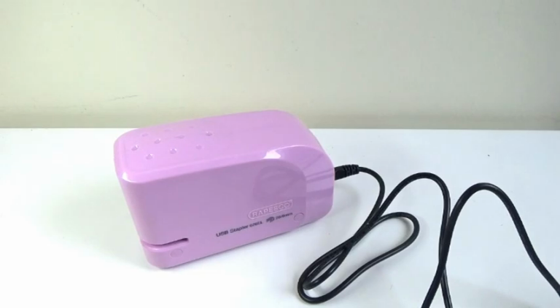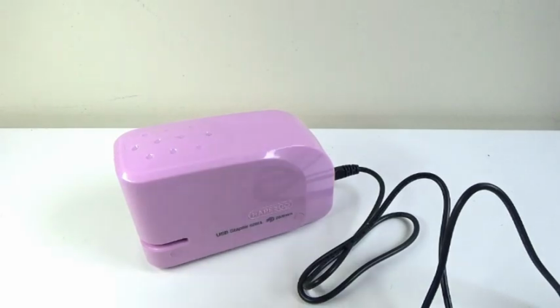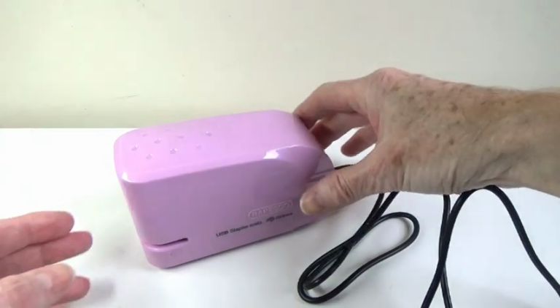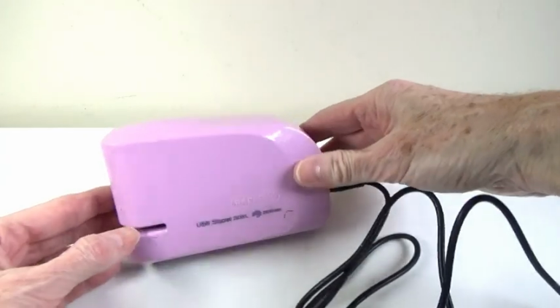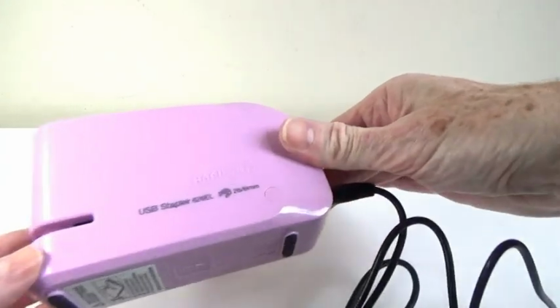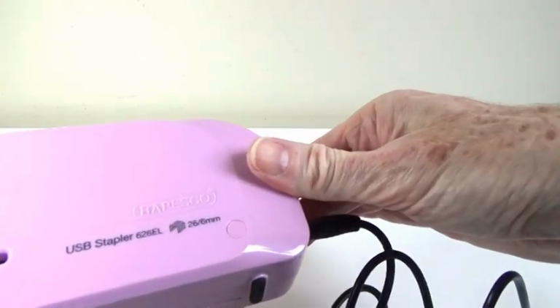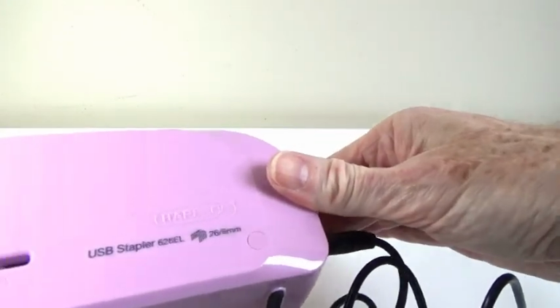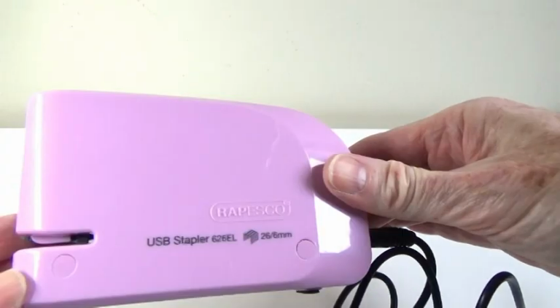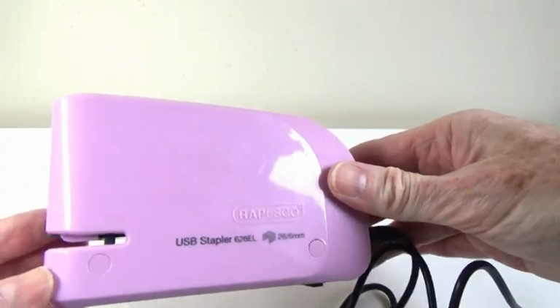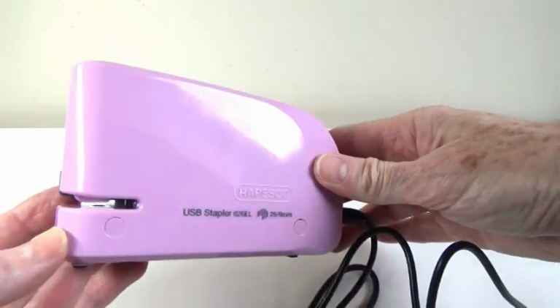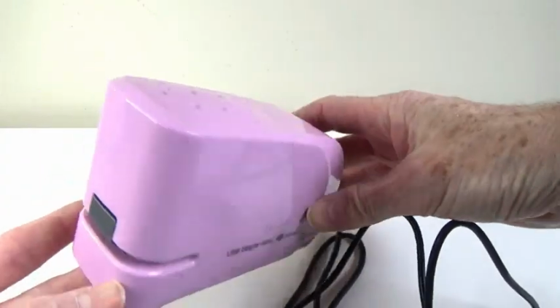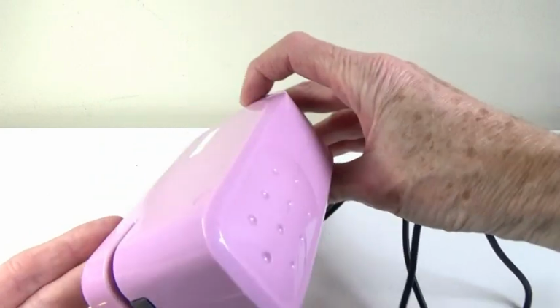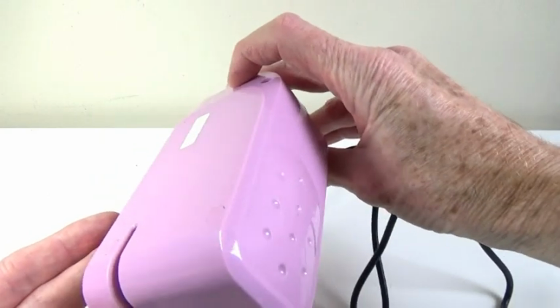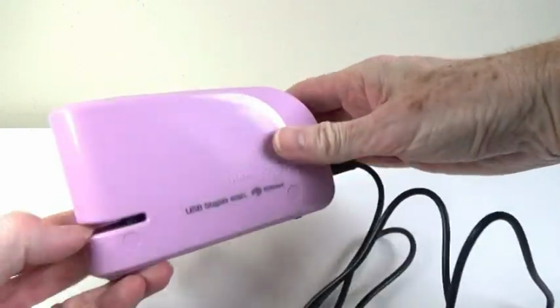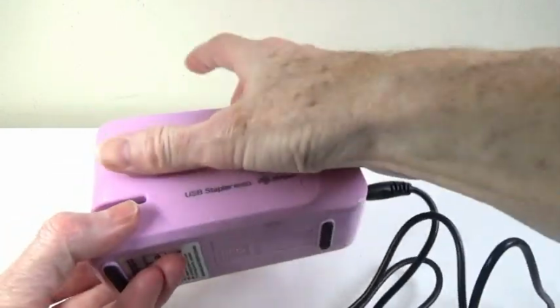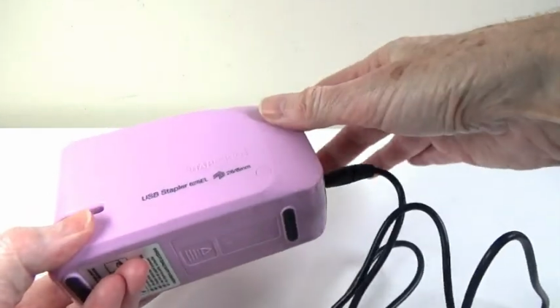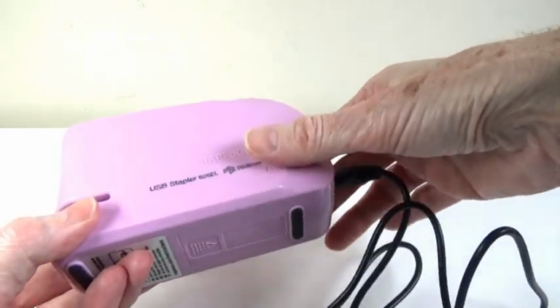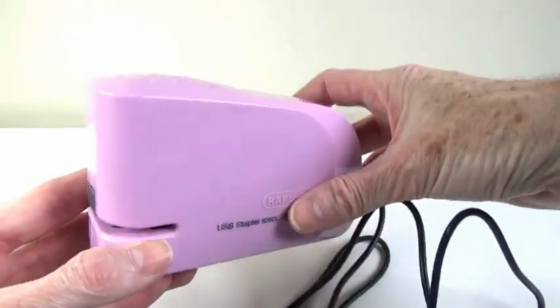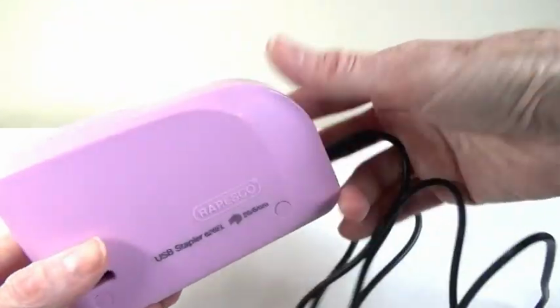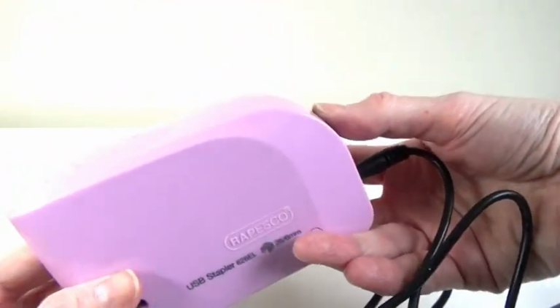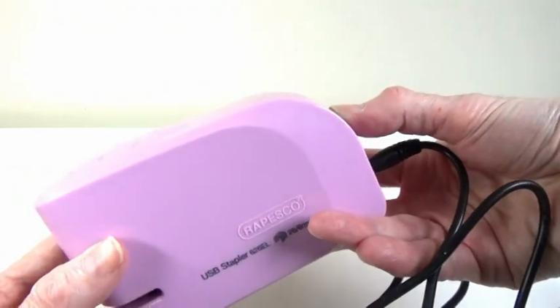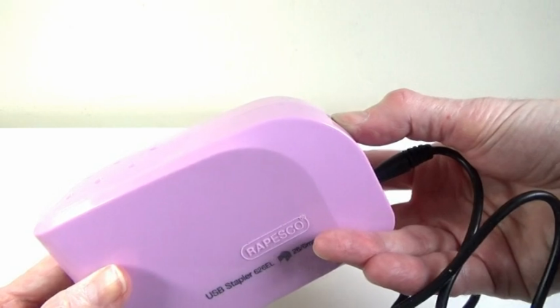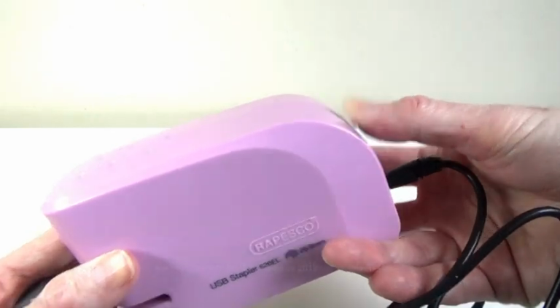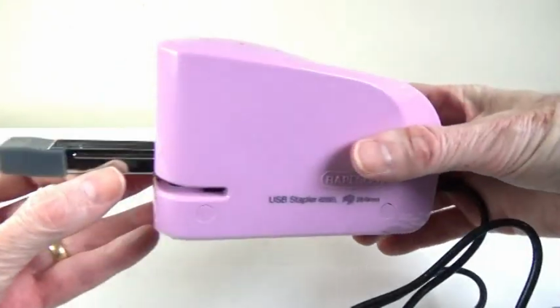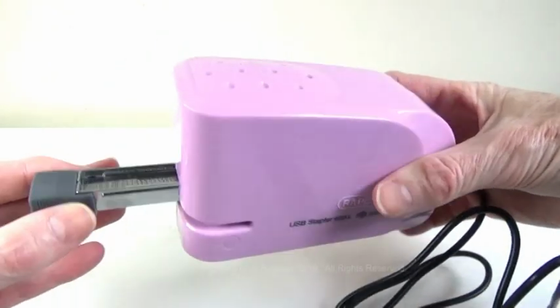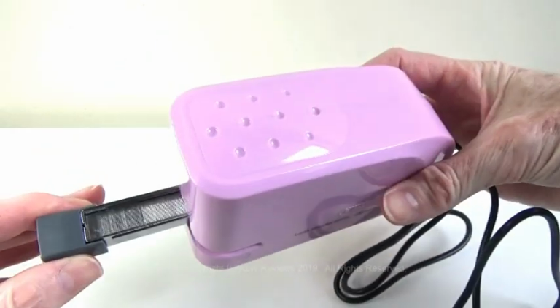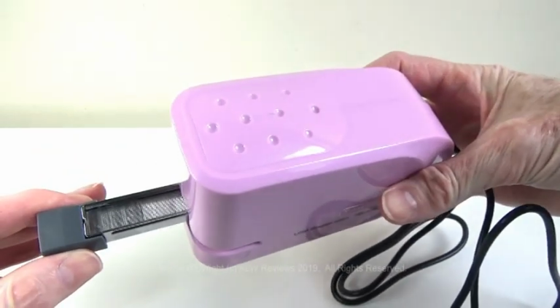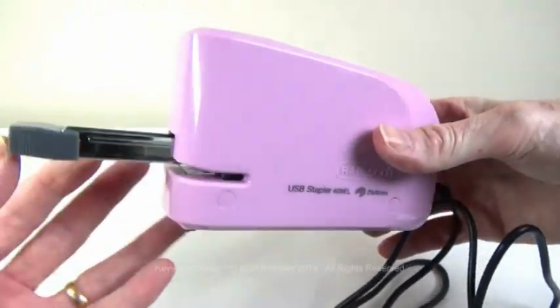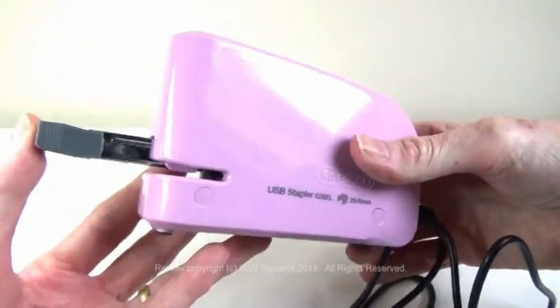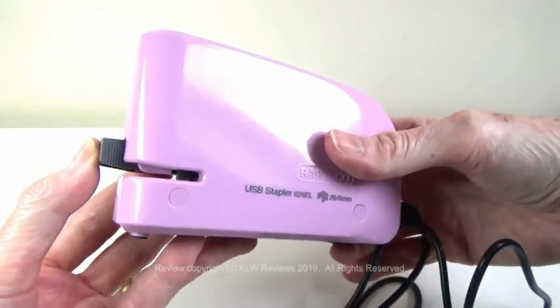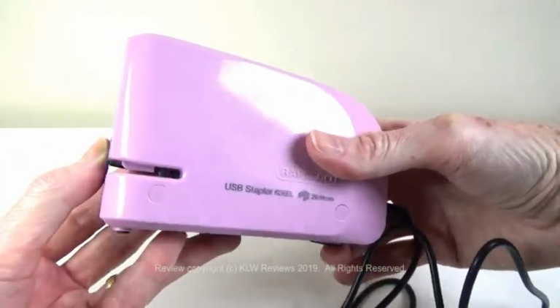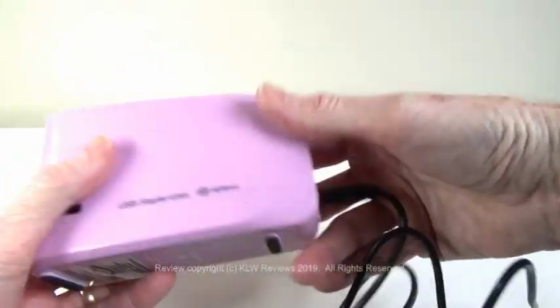This is the Repesco 626EL electronic stapler. It's all plastic construction, has a little button at the back which shoots out the stapler tray, and that just pushes back in.